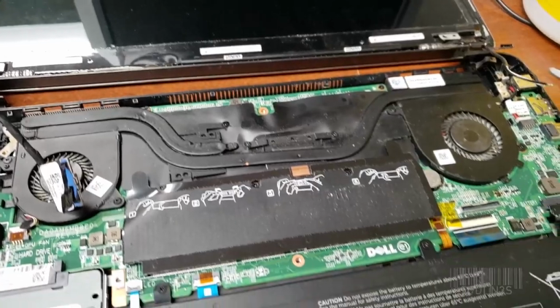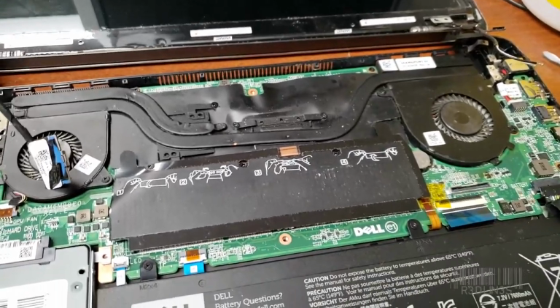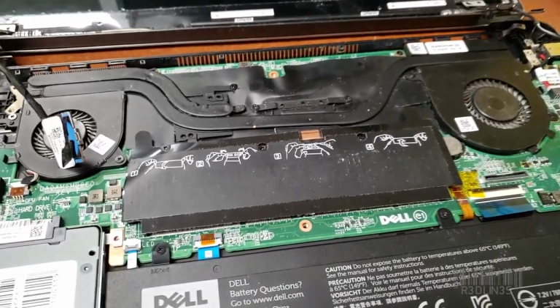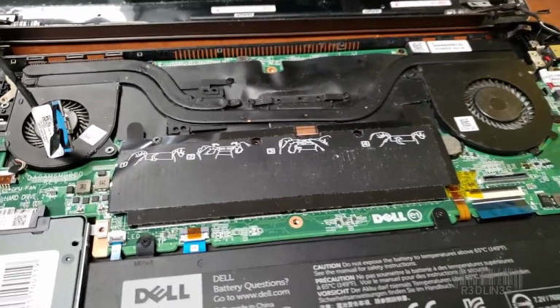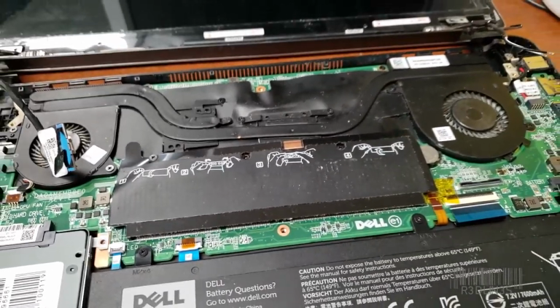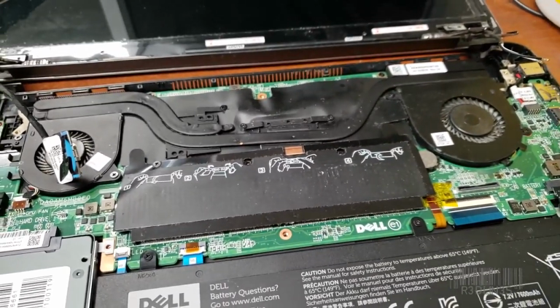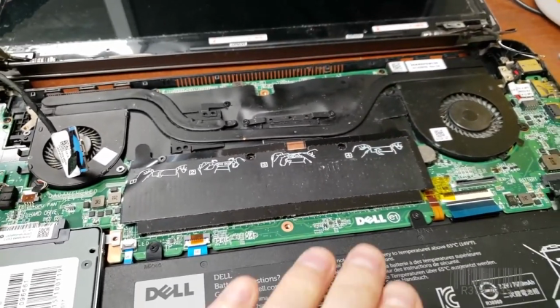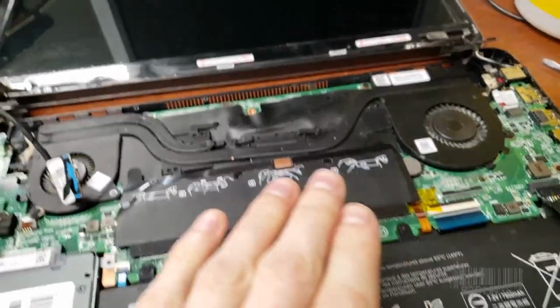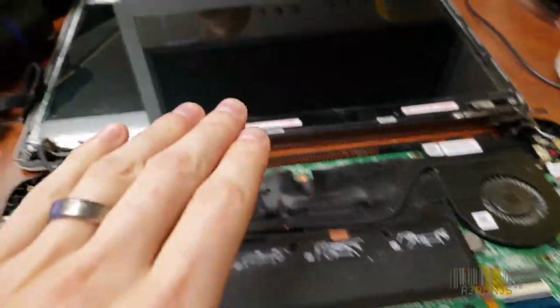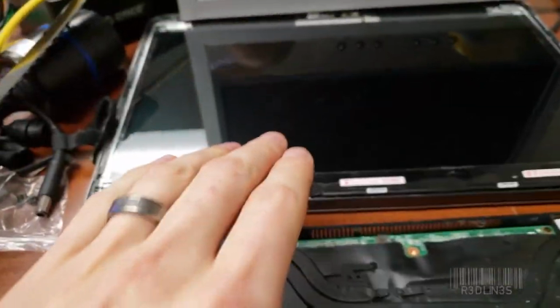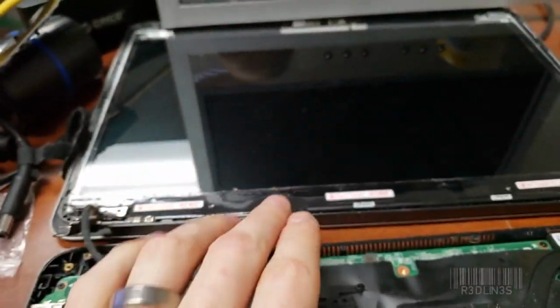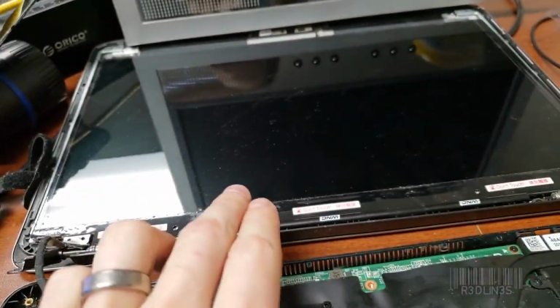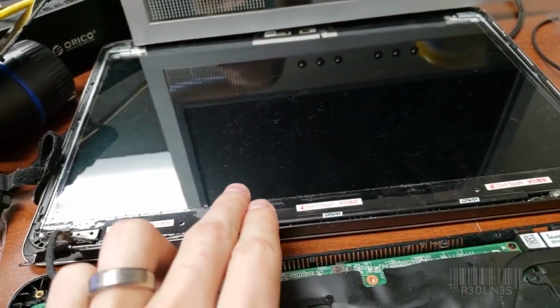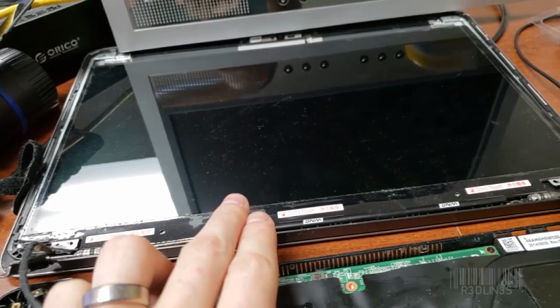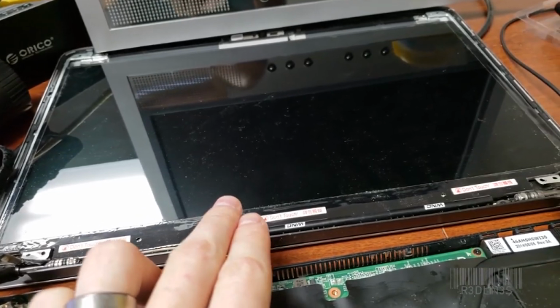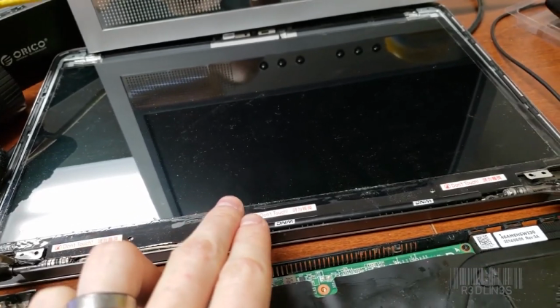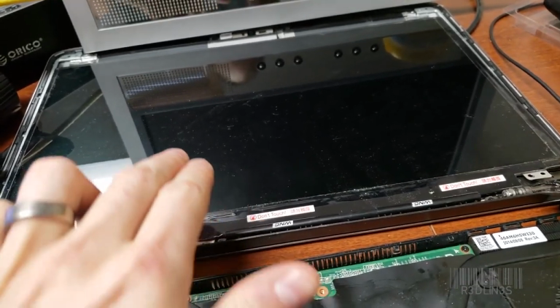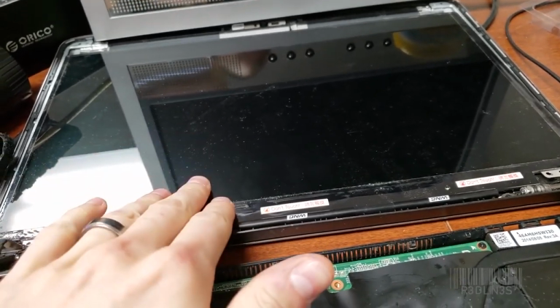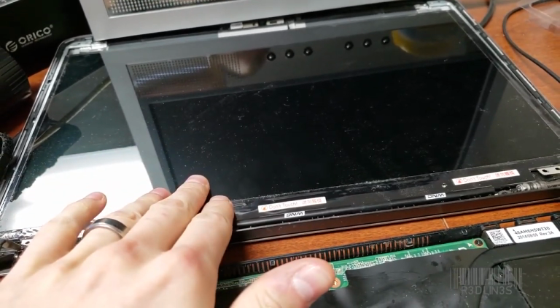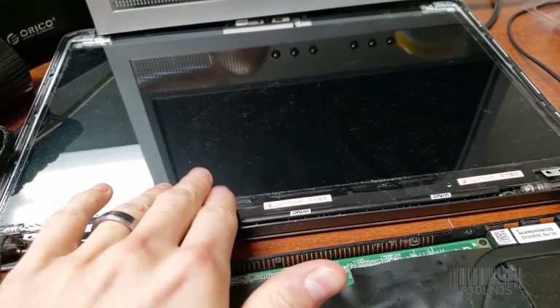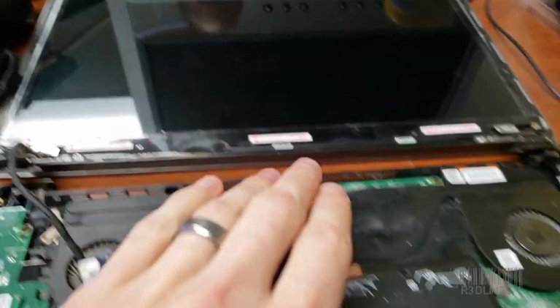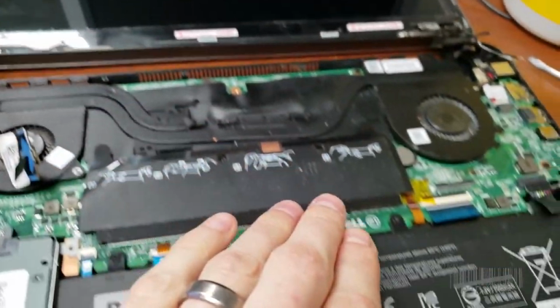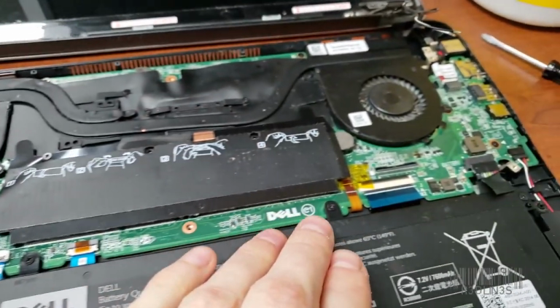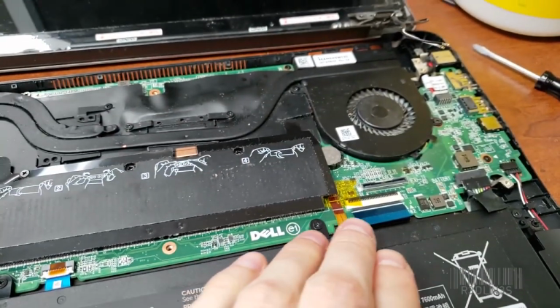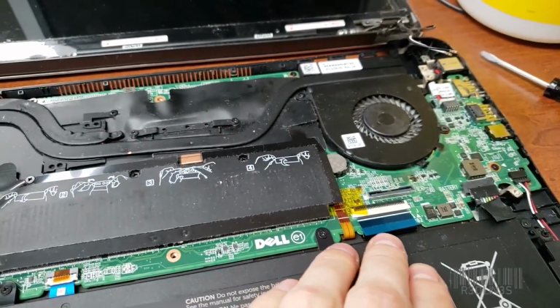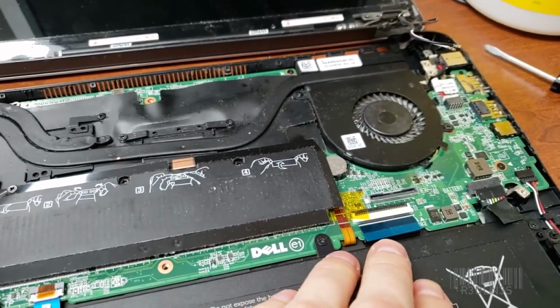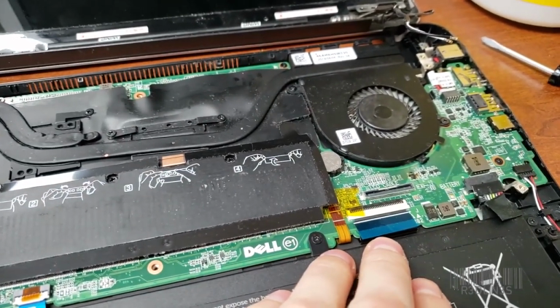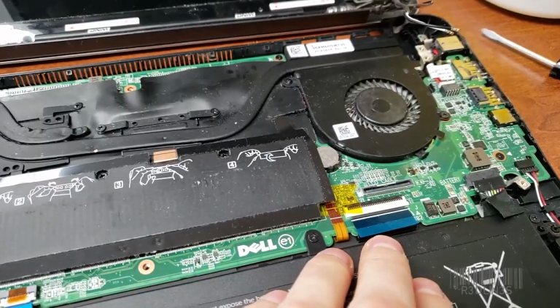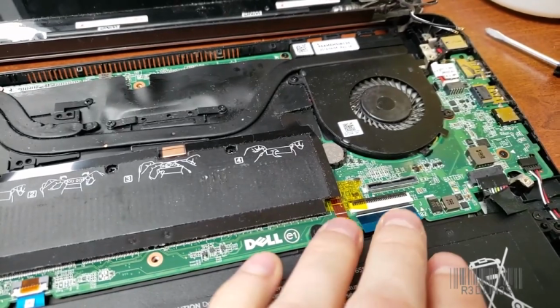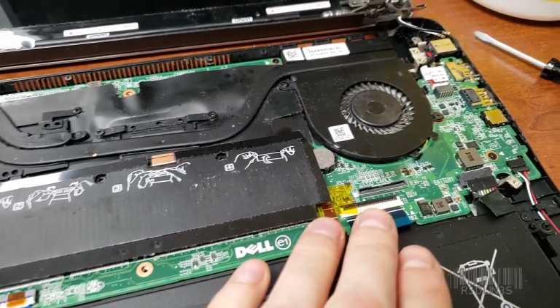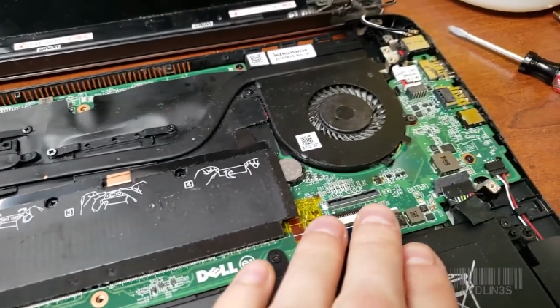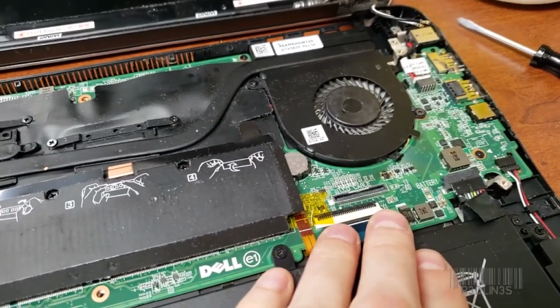Hello everybody, my name is Aaron. Today I'm going to show you what happens when you plug an LVDS older screen into an EDP interface.